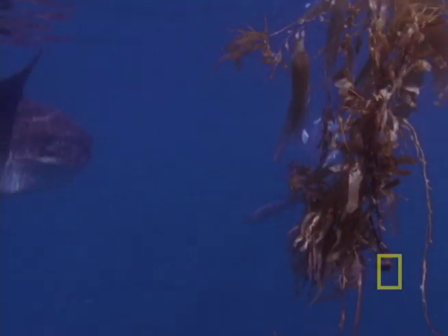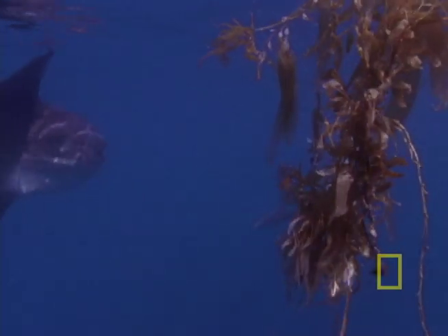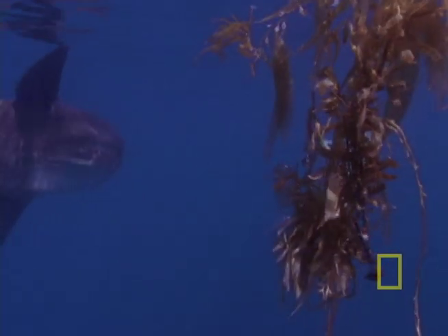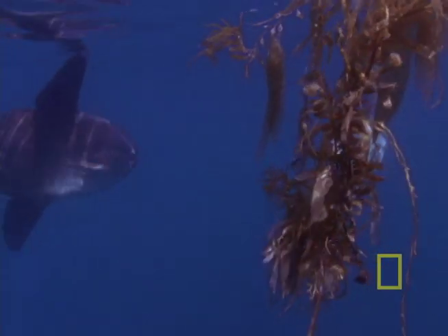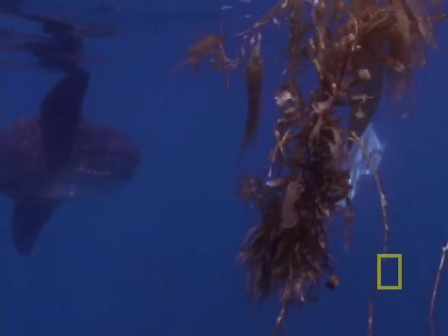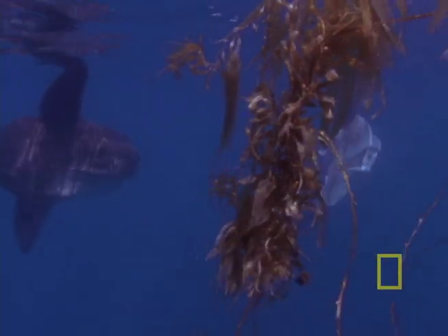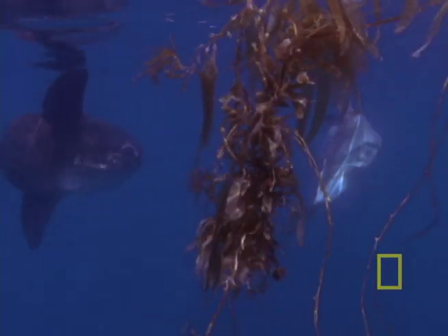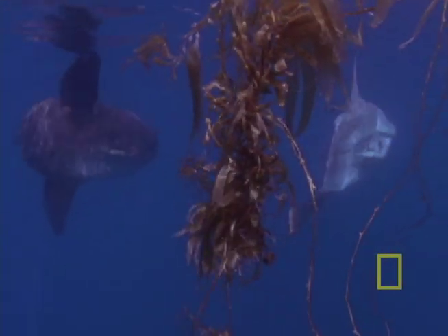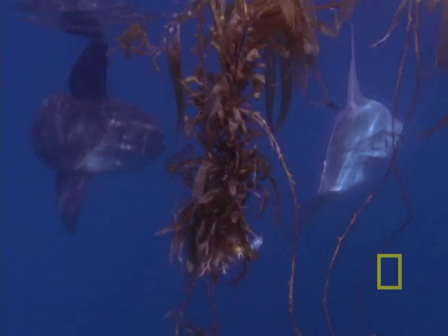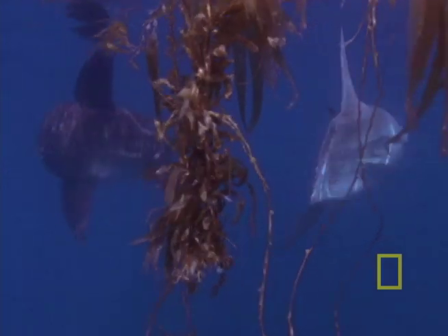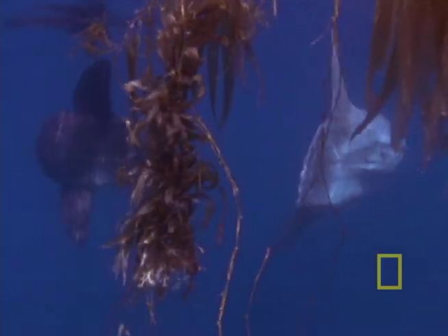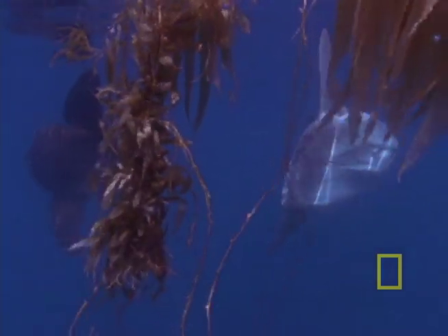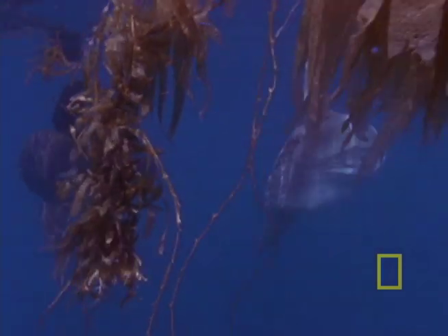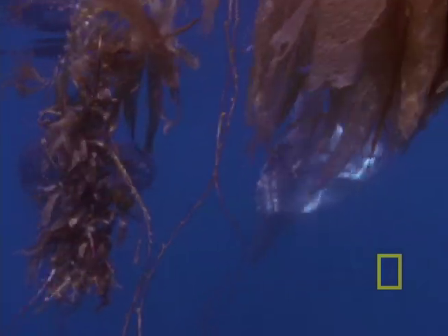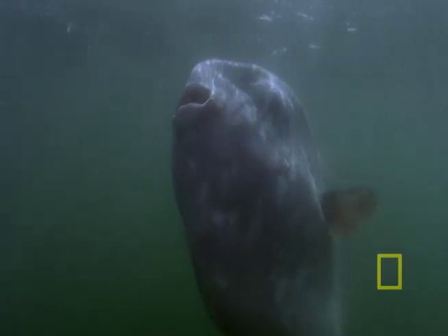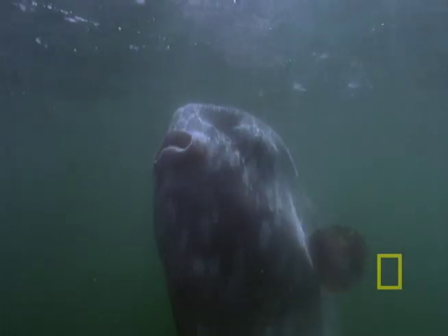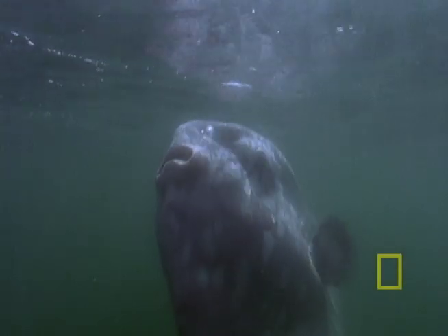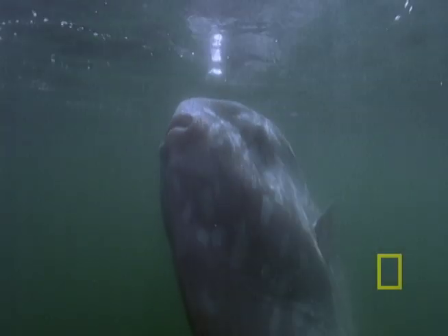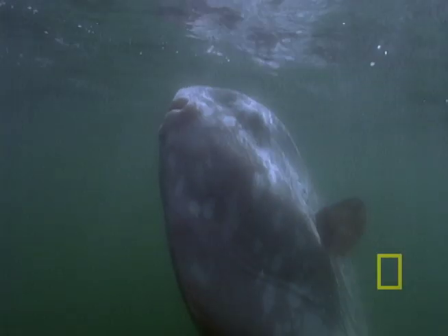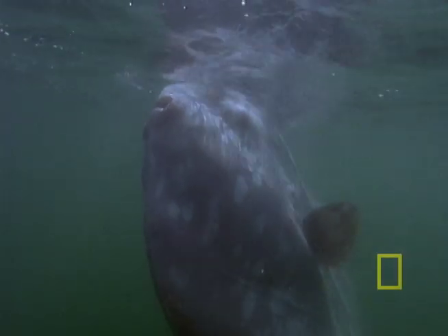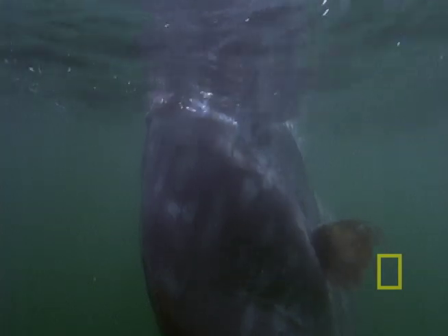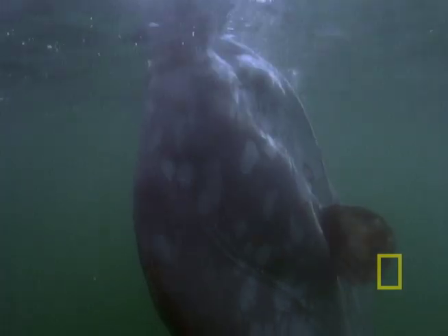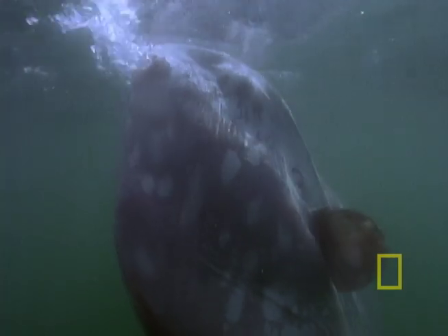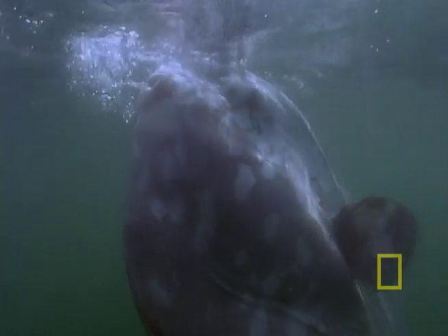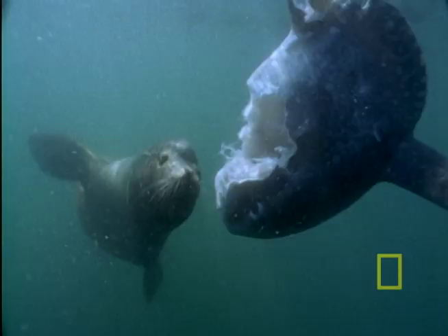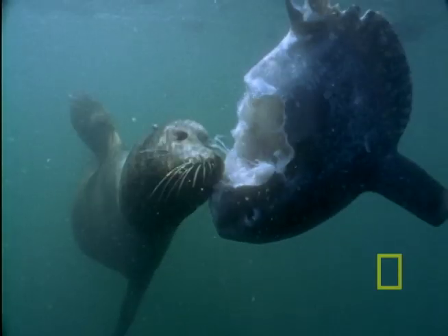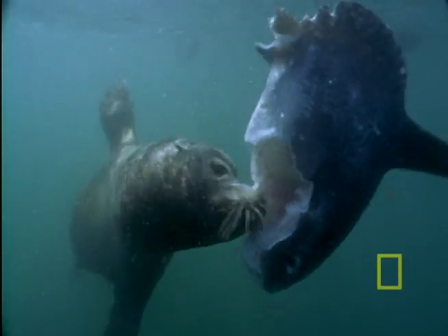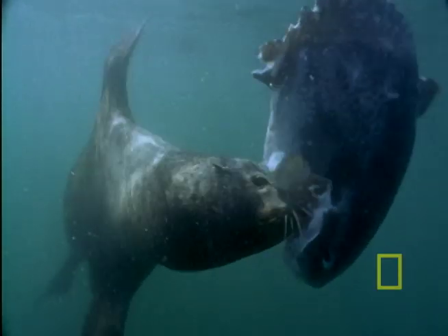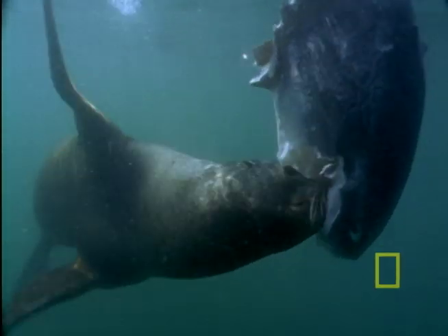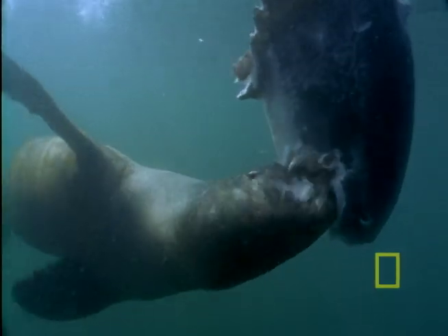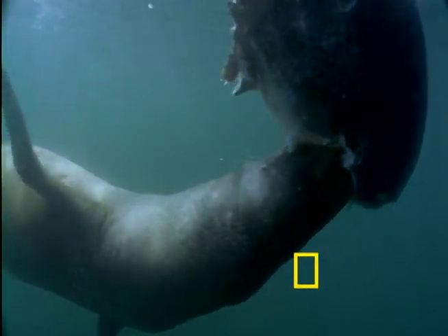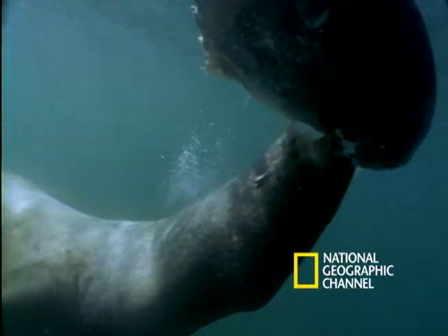You'll find the mola mola in warm and temperate zones of all oceans. It eats fishes, zooplankton, and jellyfish — and is eaten by sea lions.